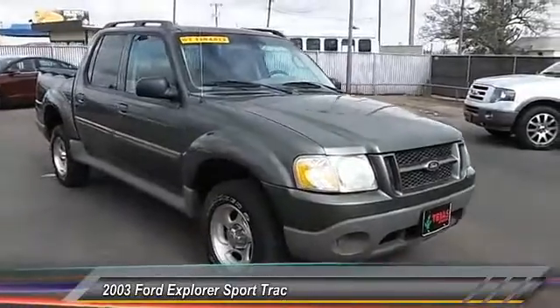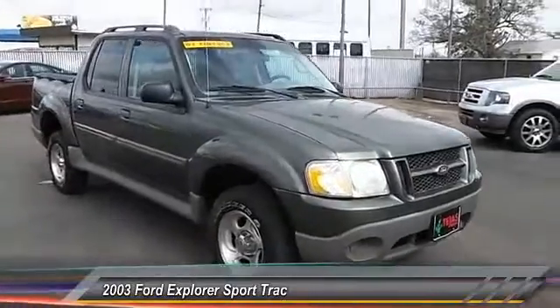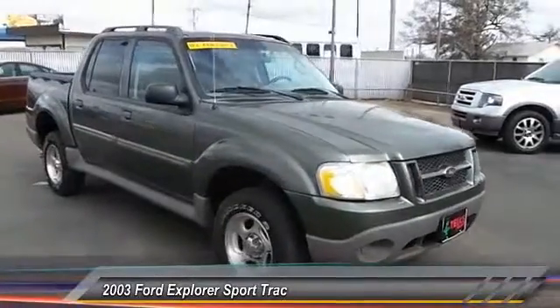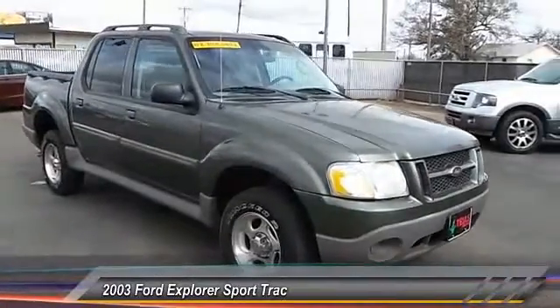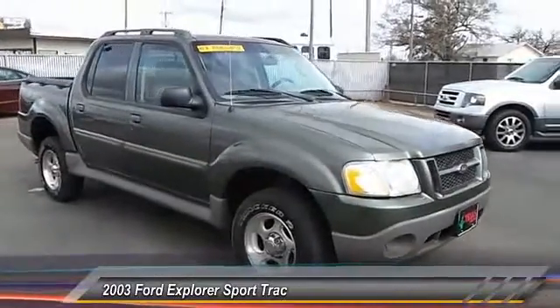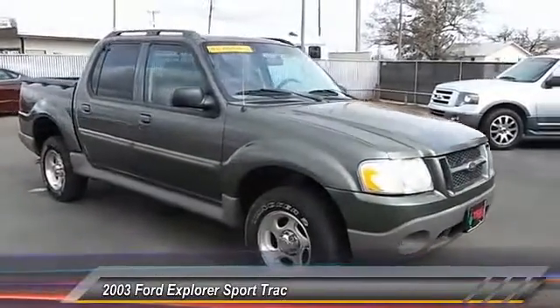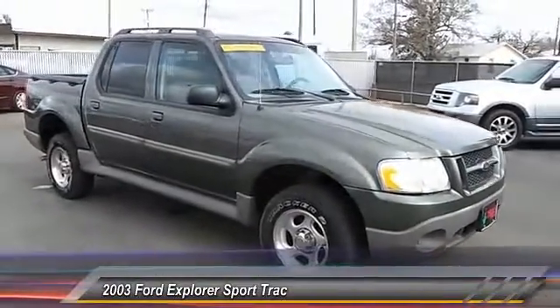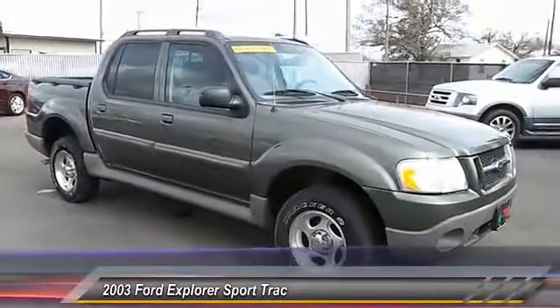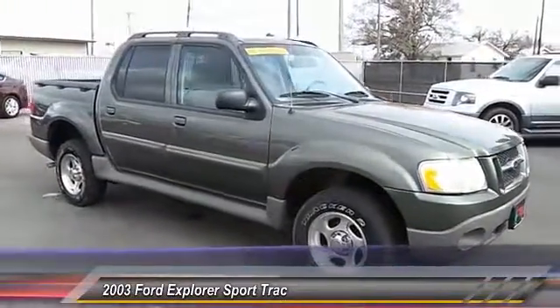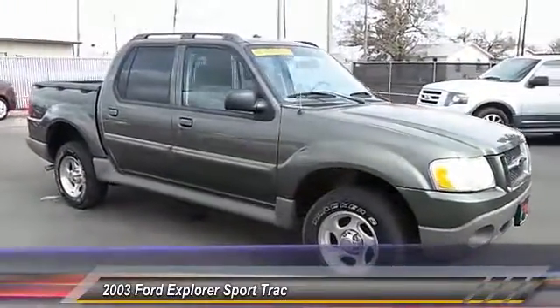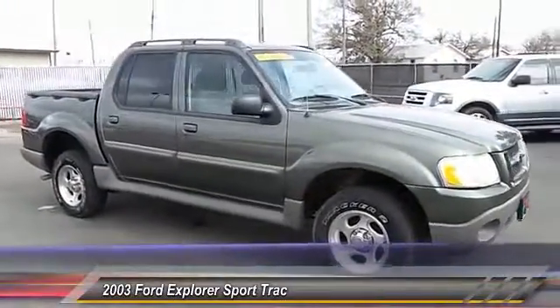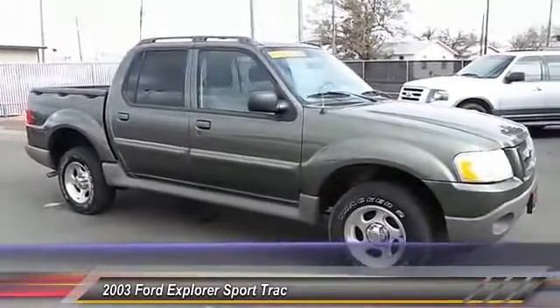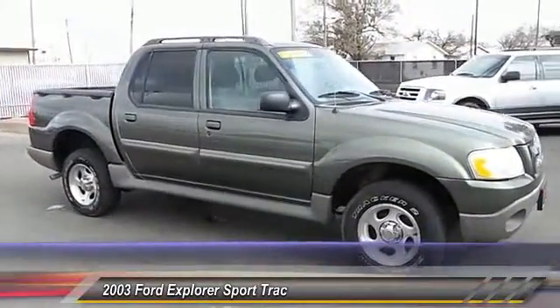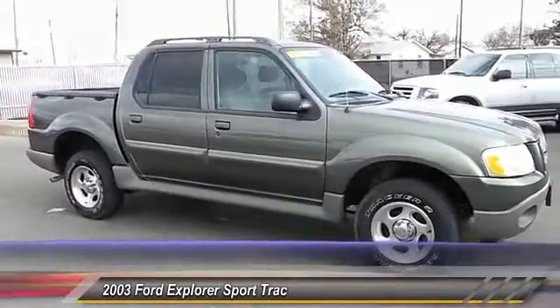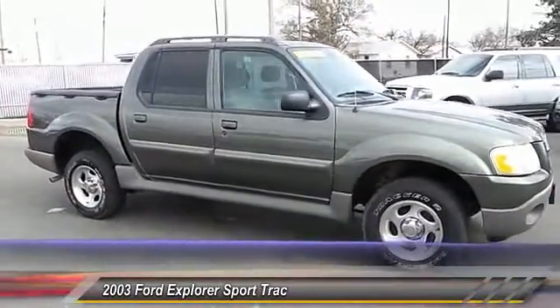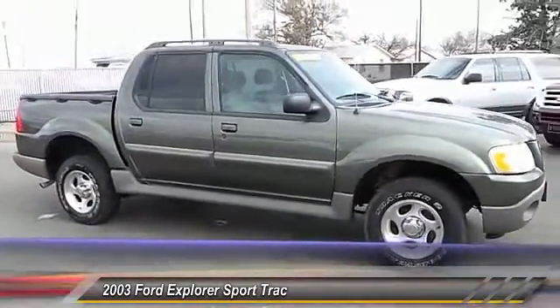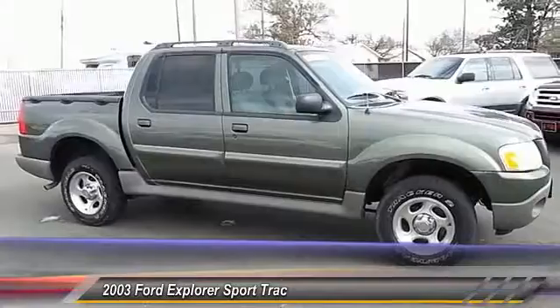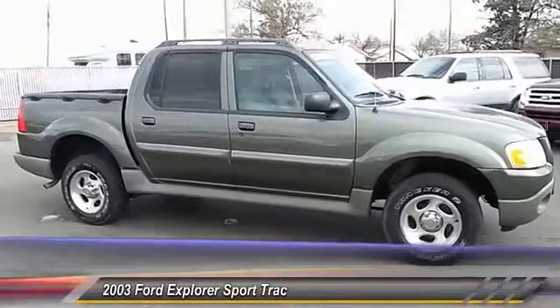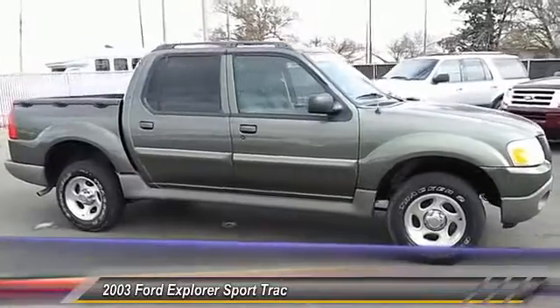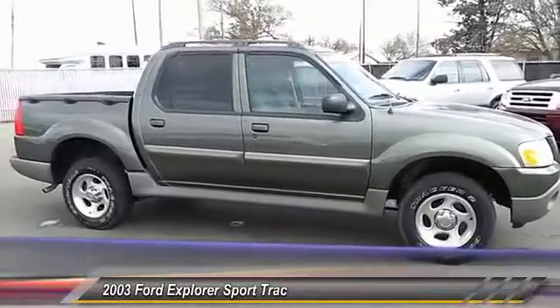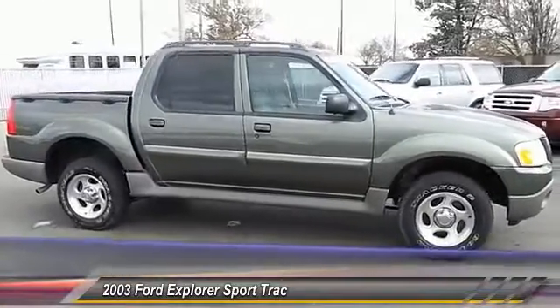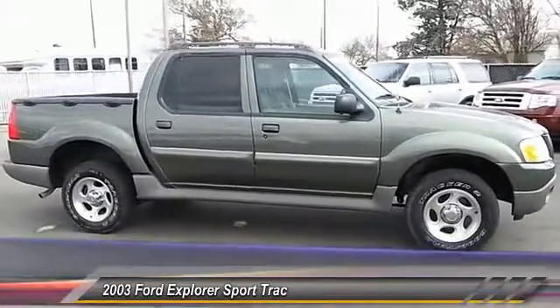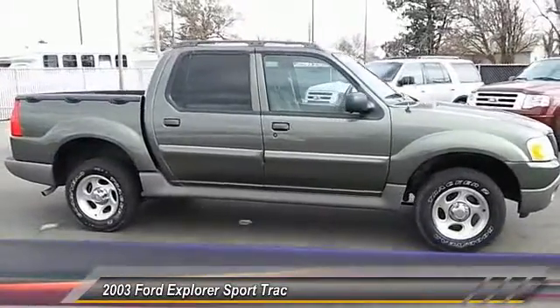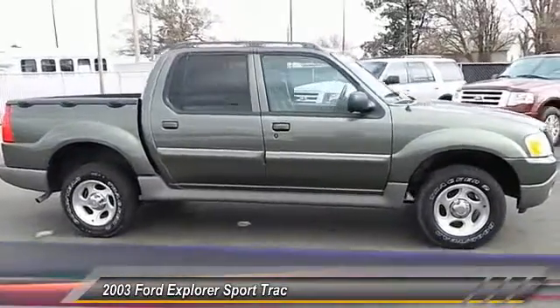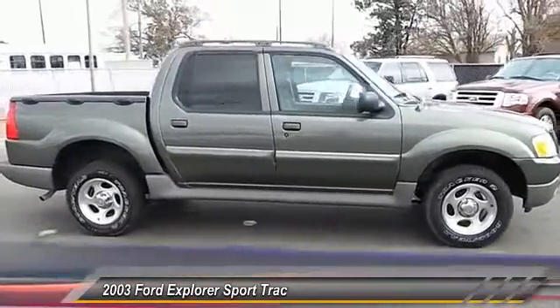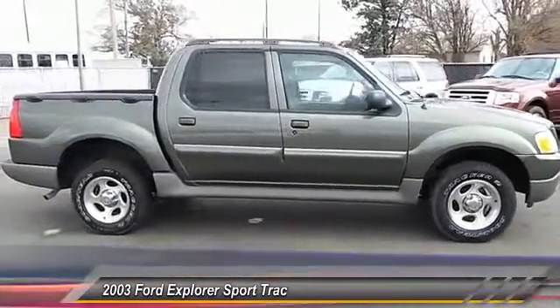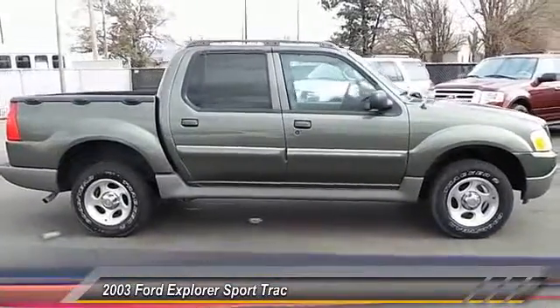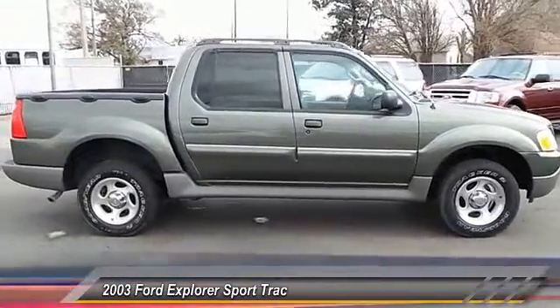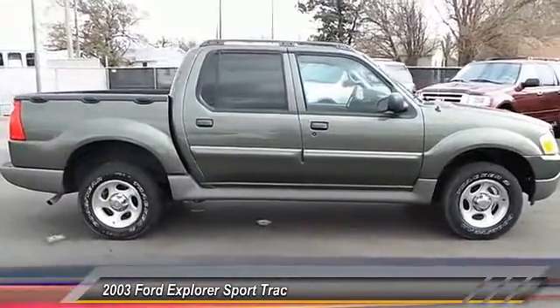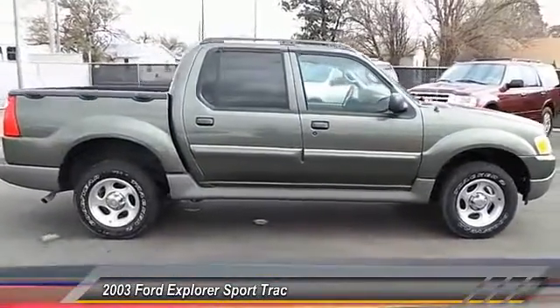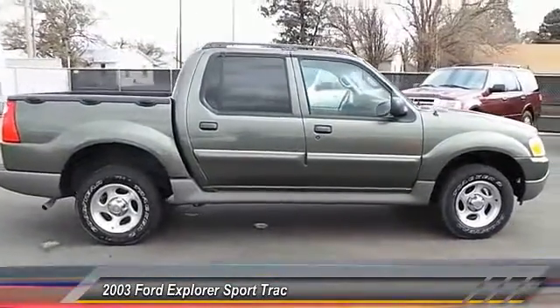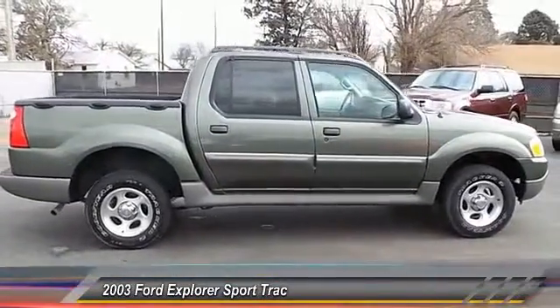Power windows, child safety locks, dual front airbags, towing package. Your new ride is just a phone call away.